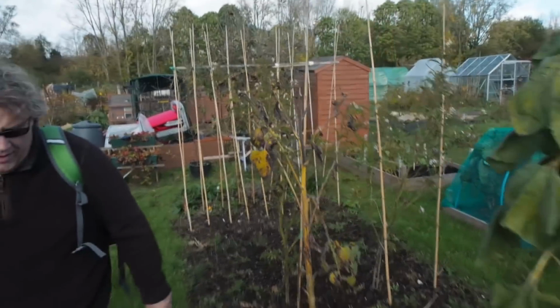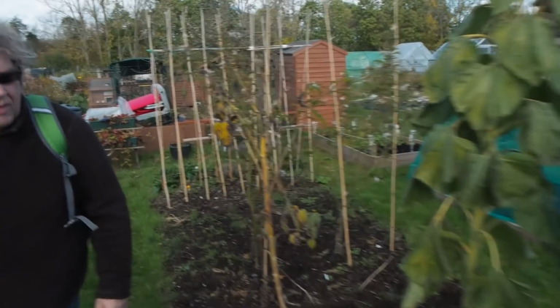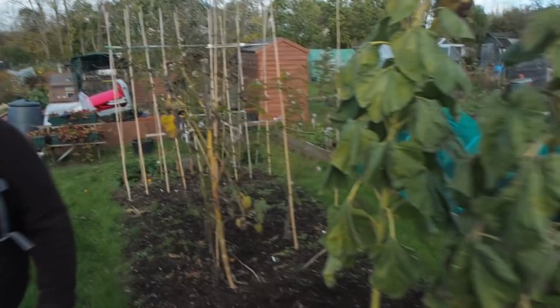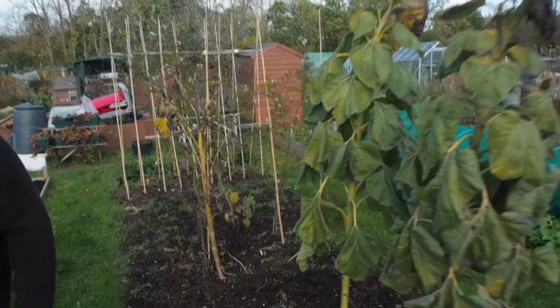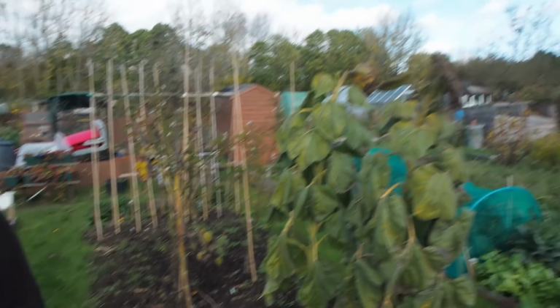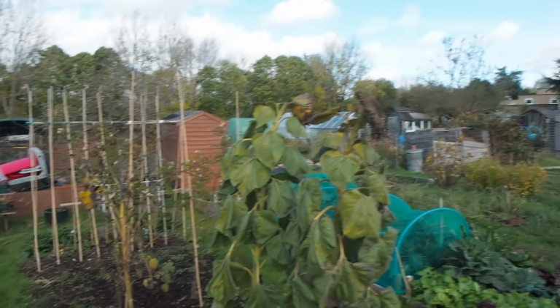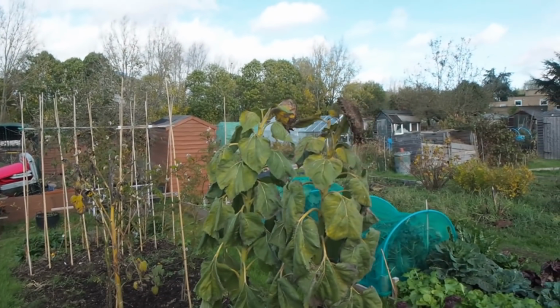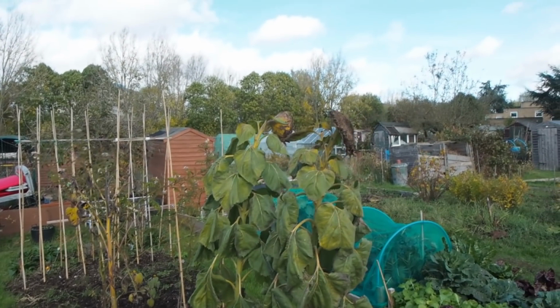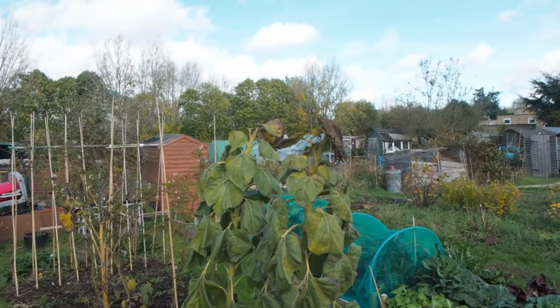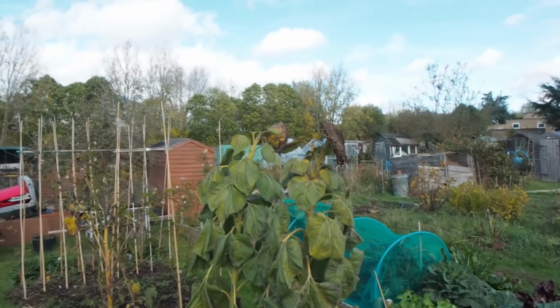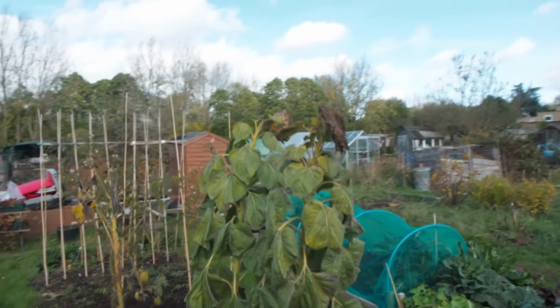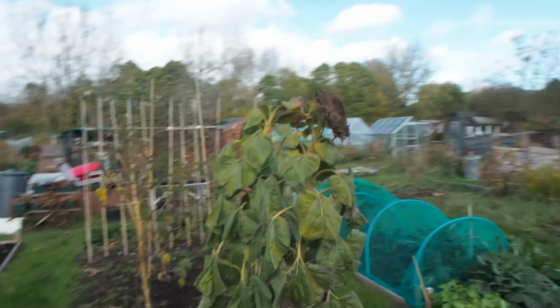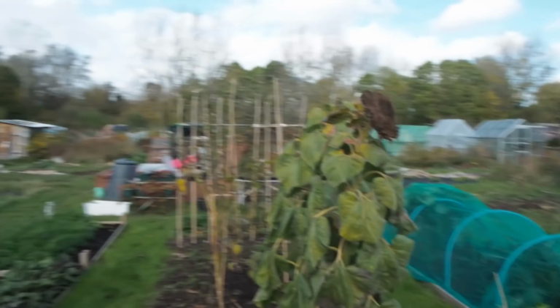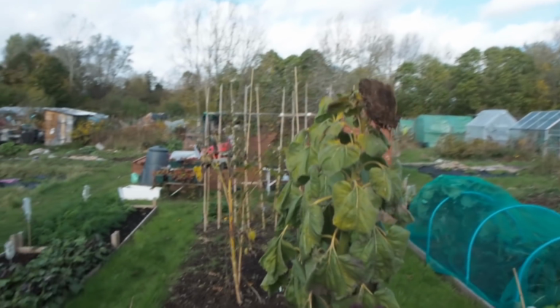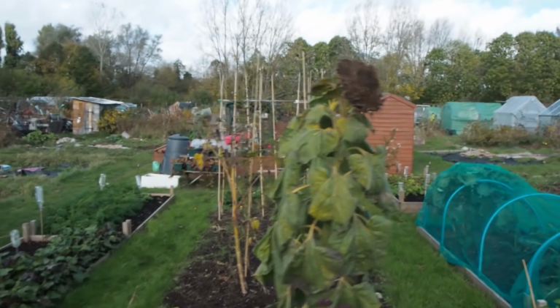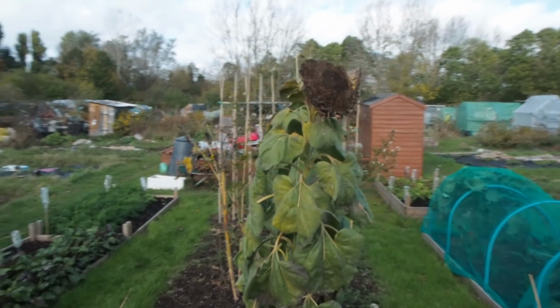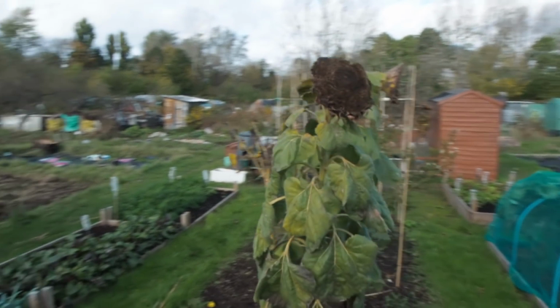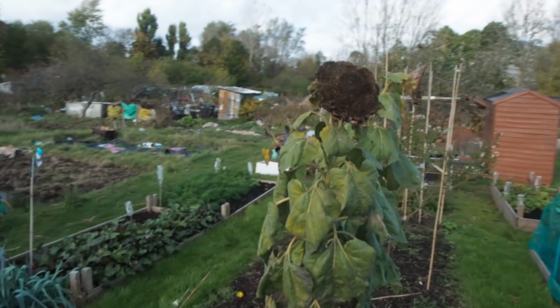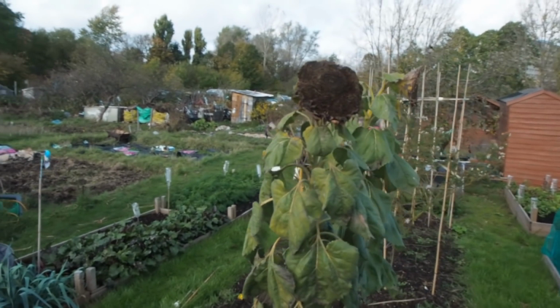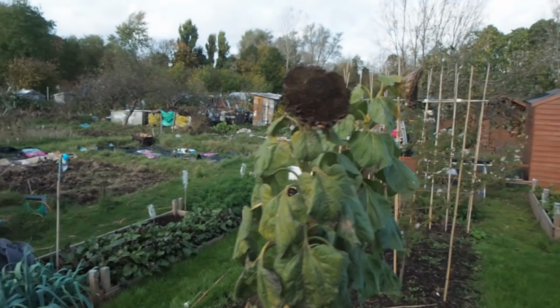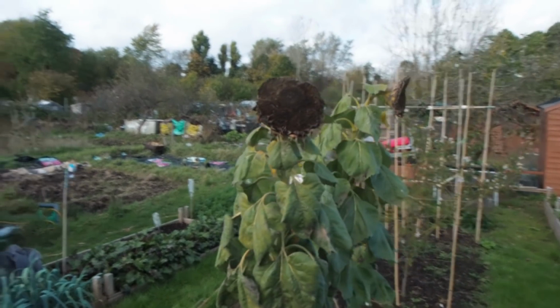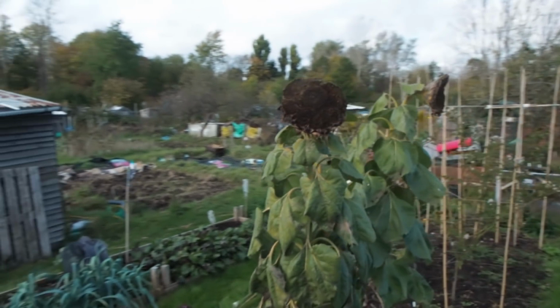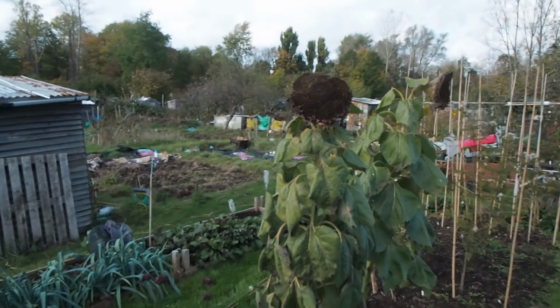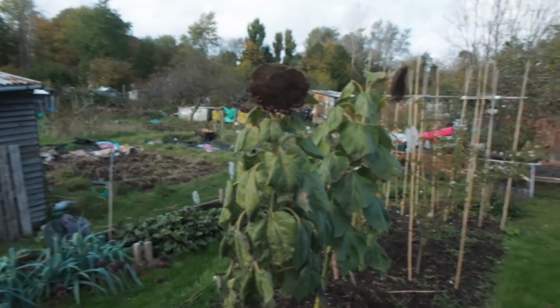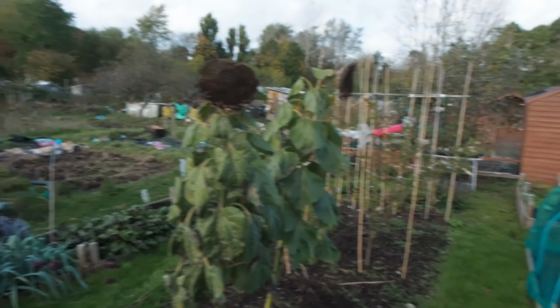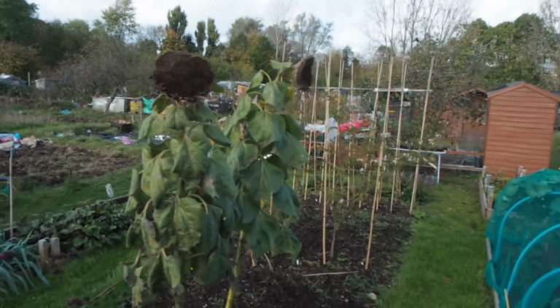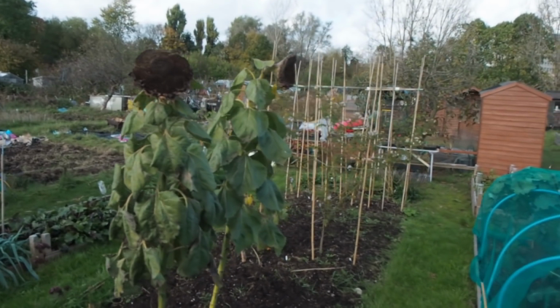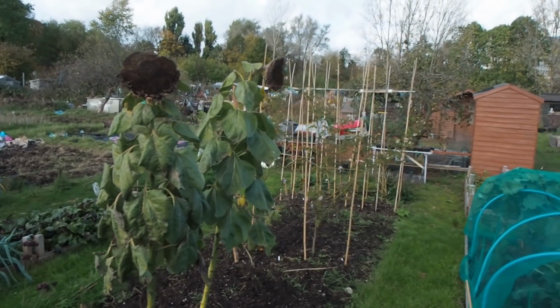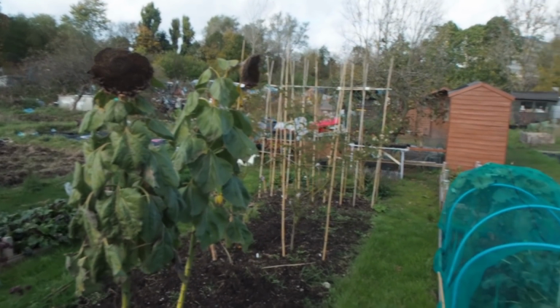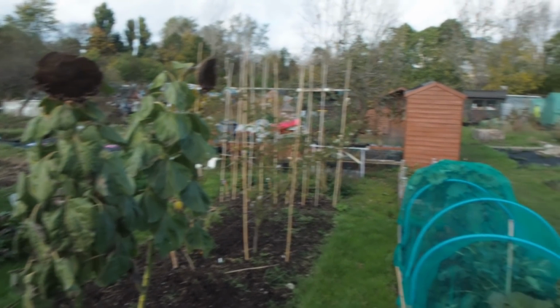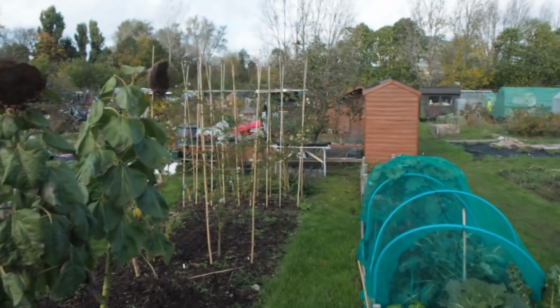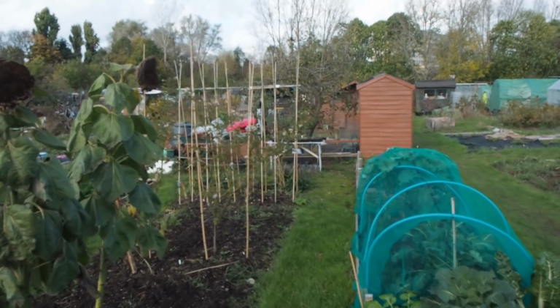Sunflowers still there — yep, as you can see the big heads. I think most of the seeds have been eaten. Can't they come down now? They could come down but I quite like them.